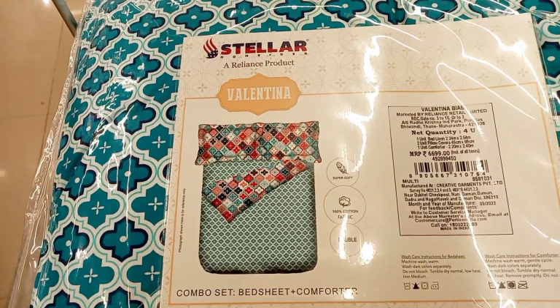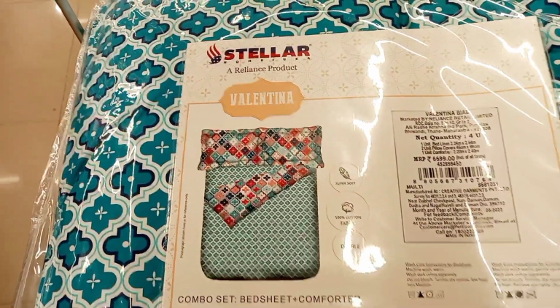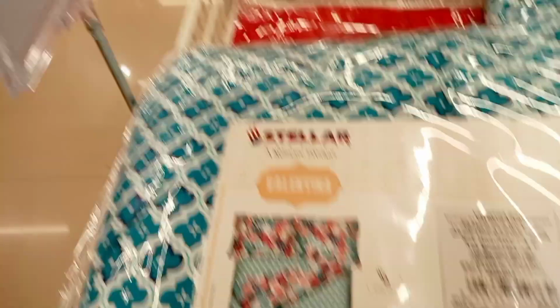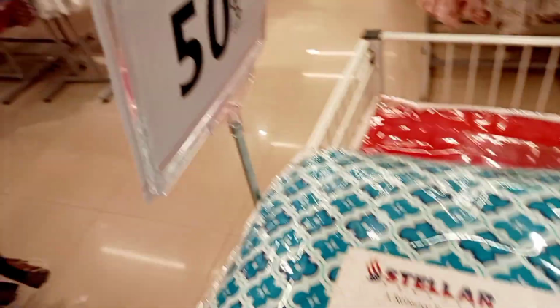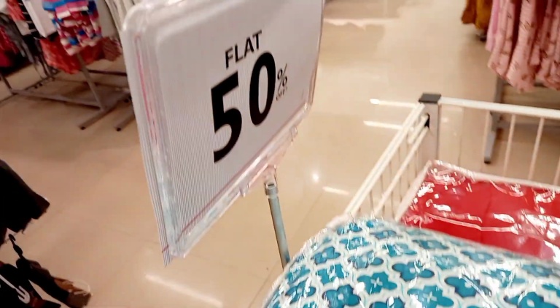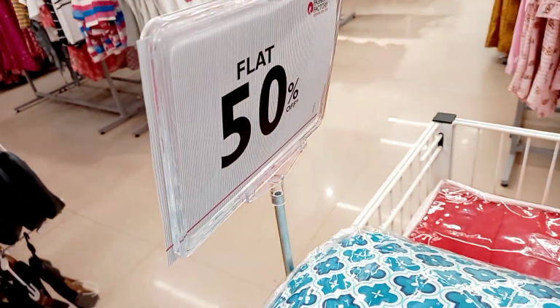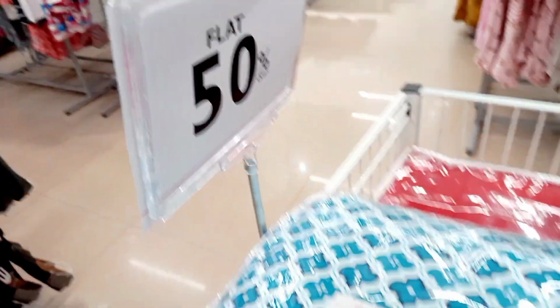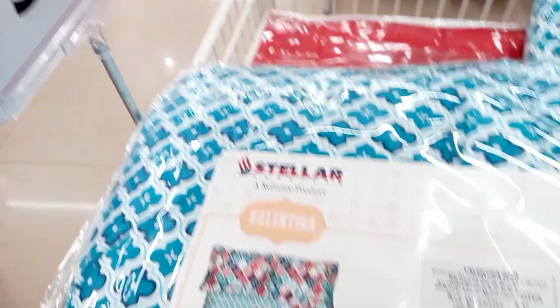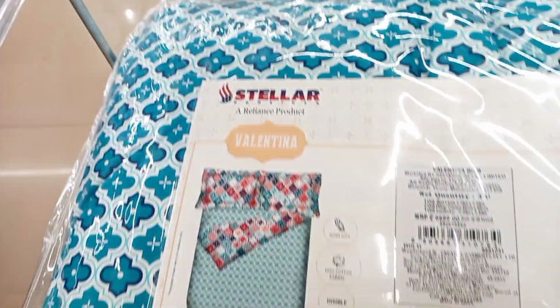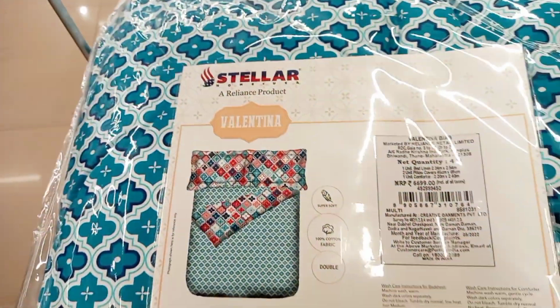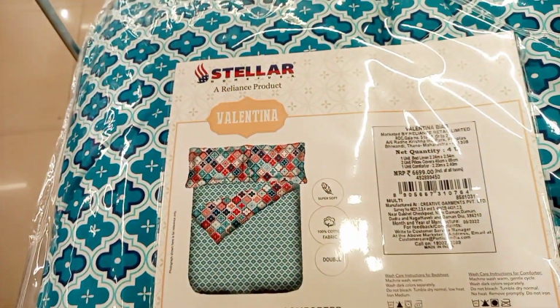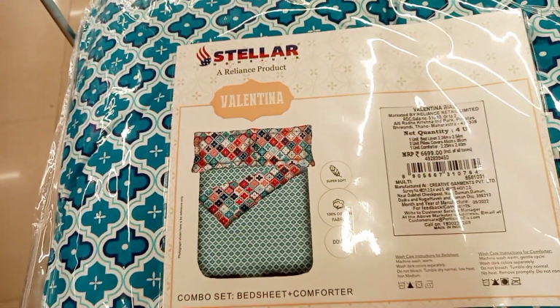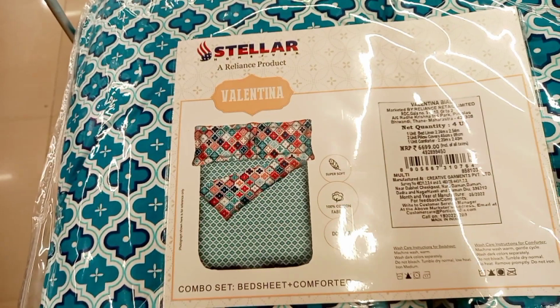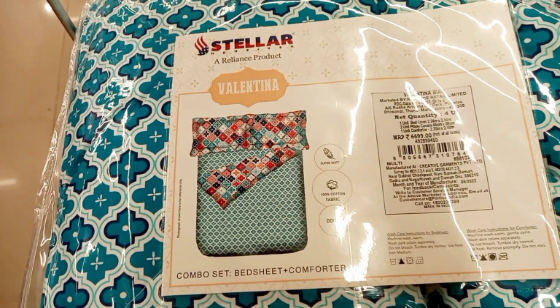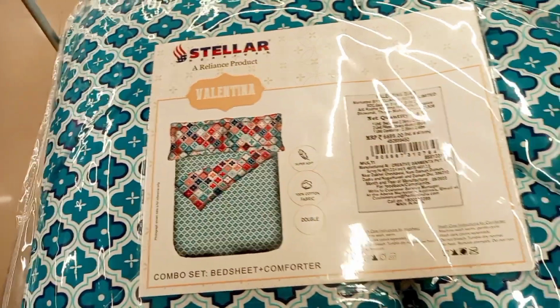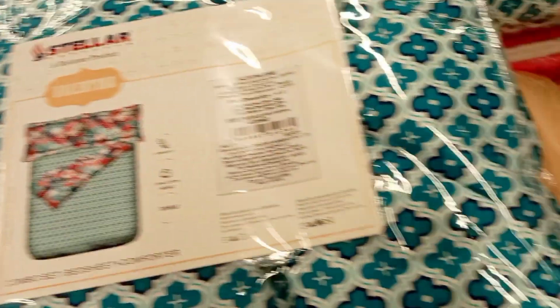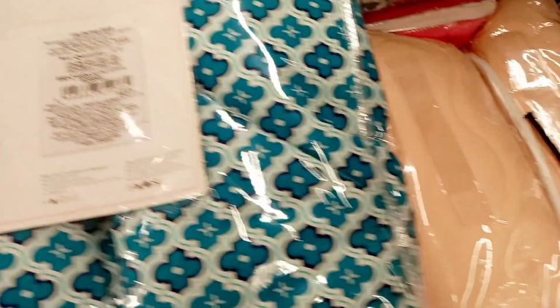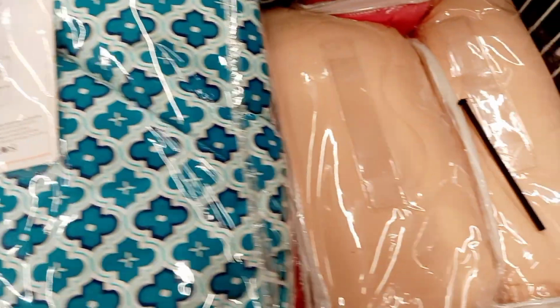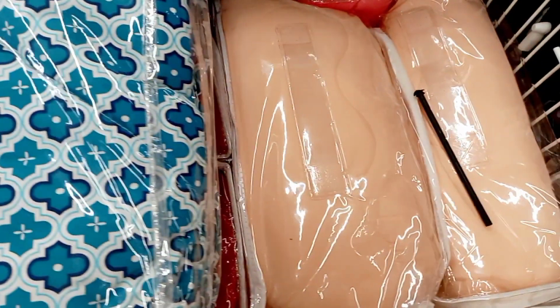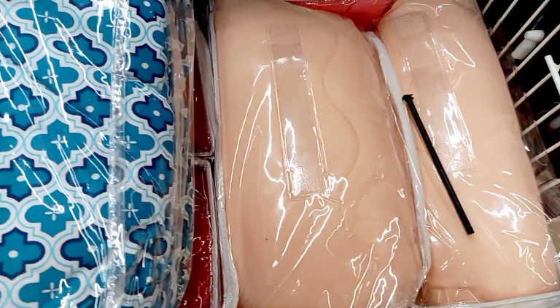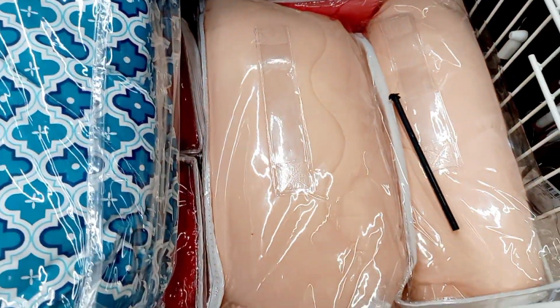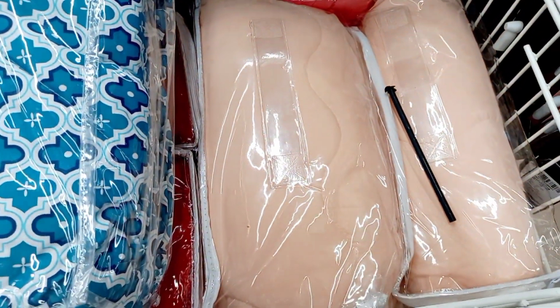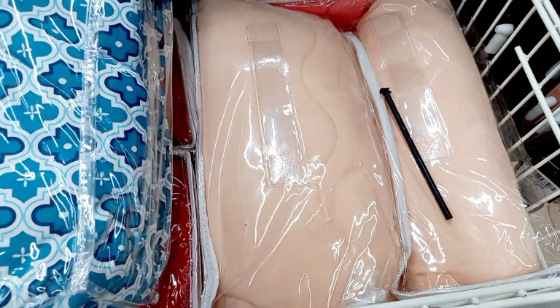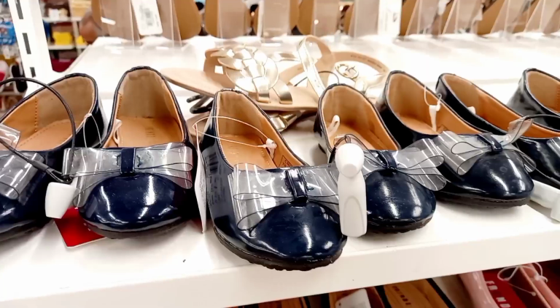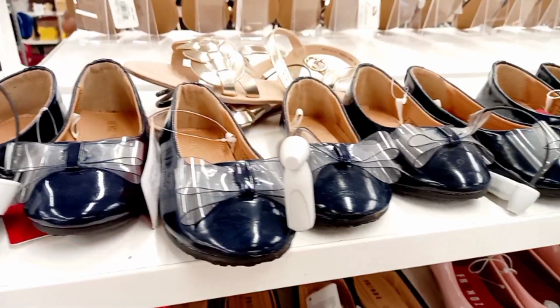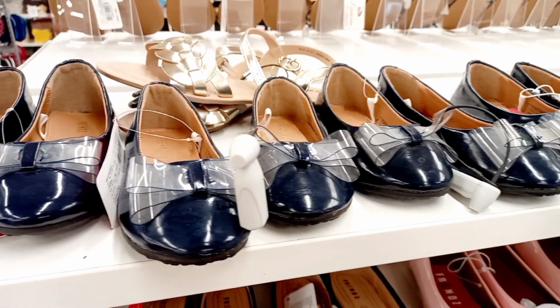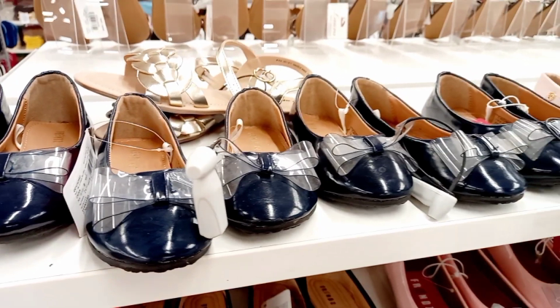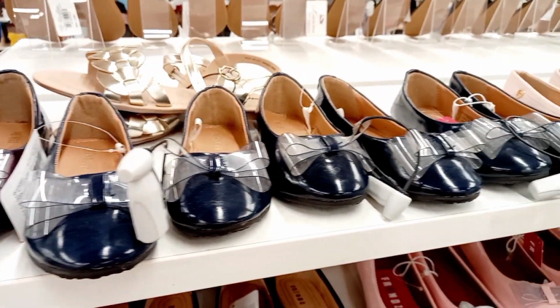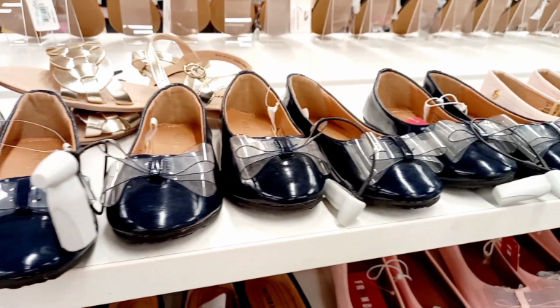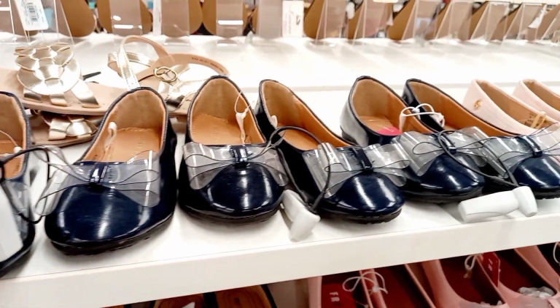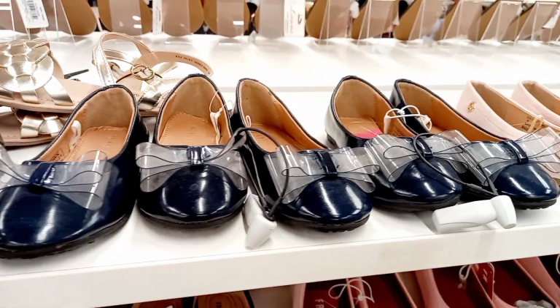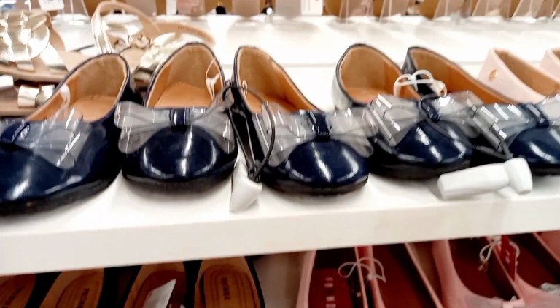Beautiful quilts — there are 50% off quilts. There are quilts at 6.99, 3,000 kits. There is a lot of quilts quality available.